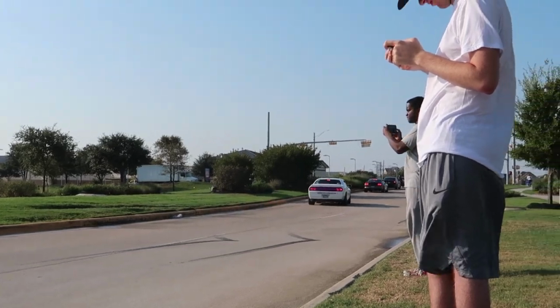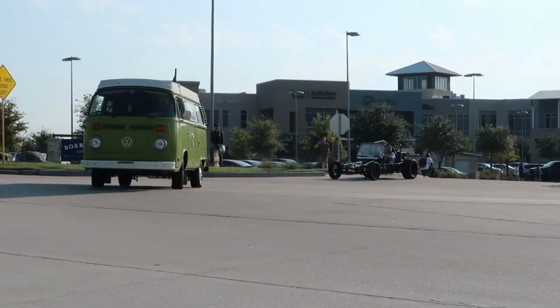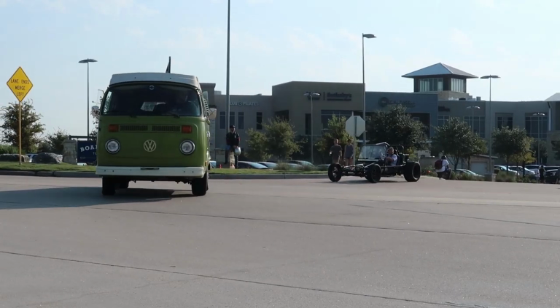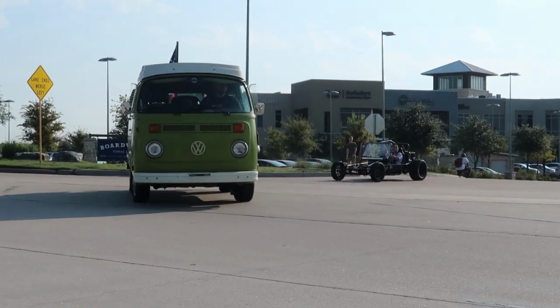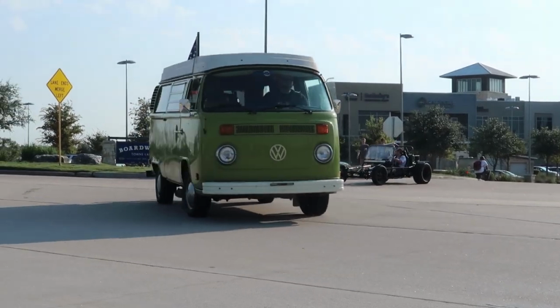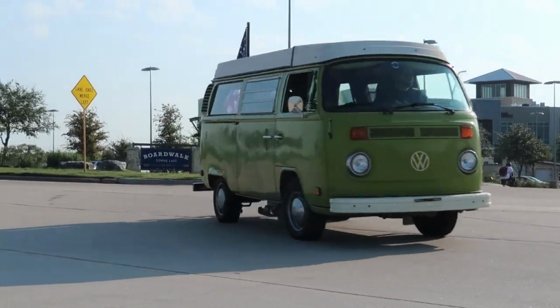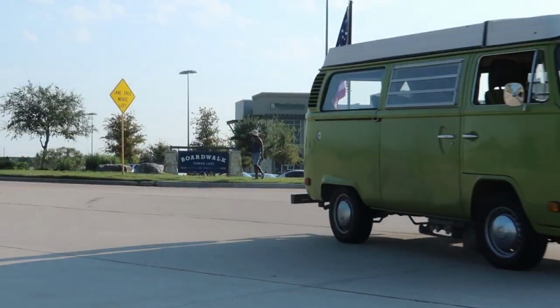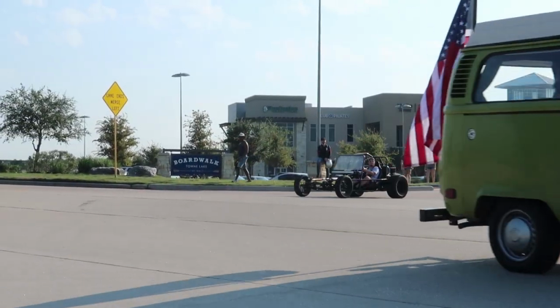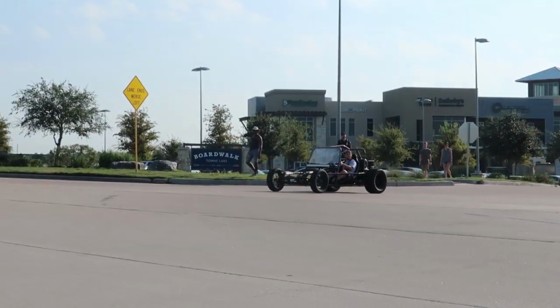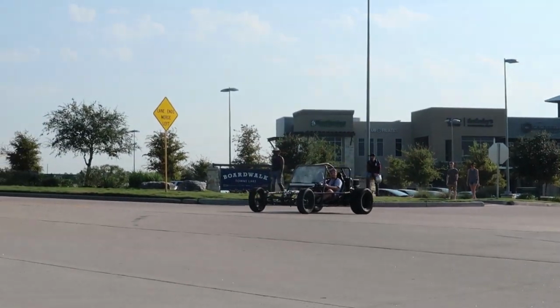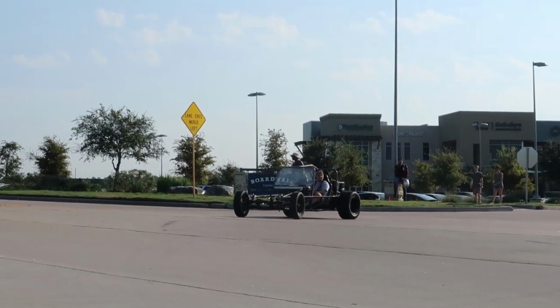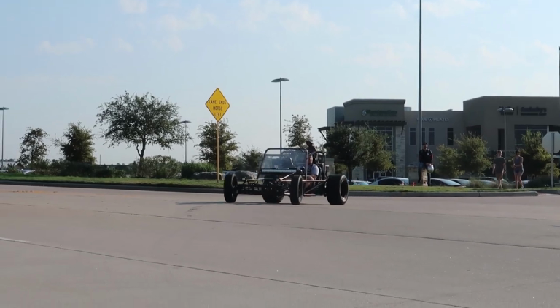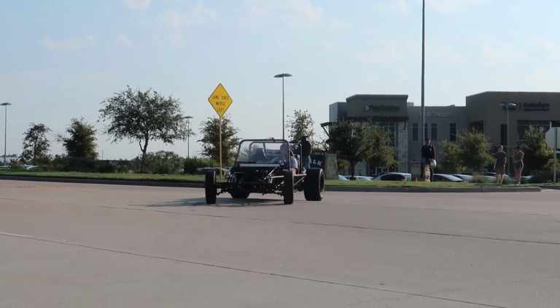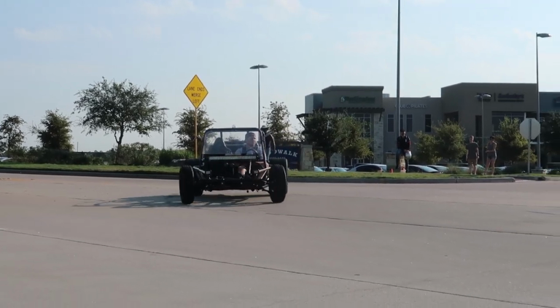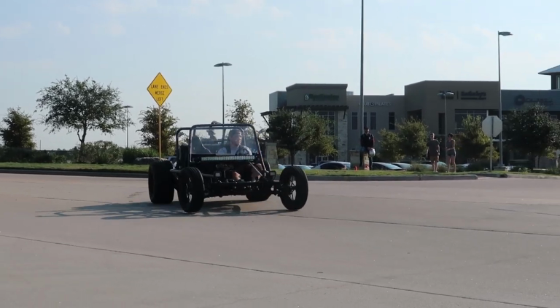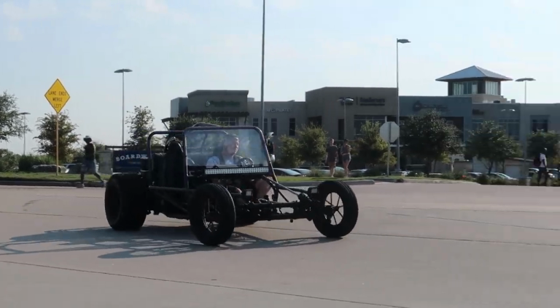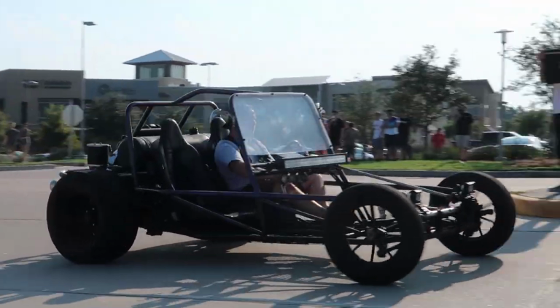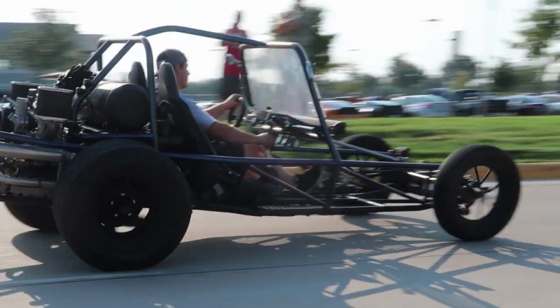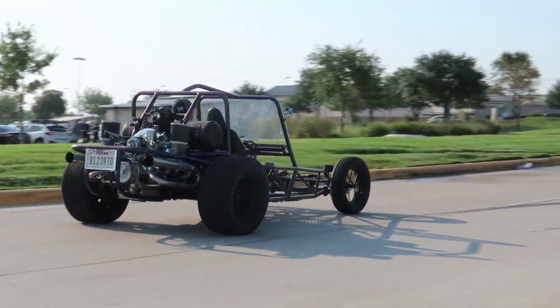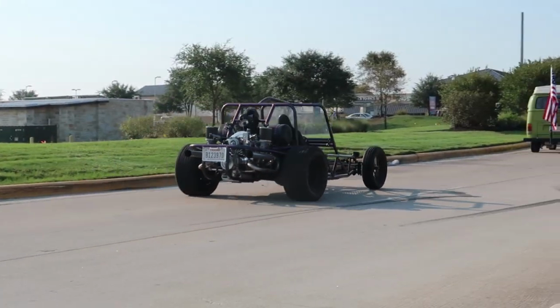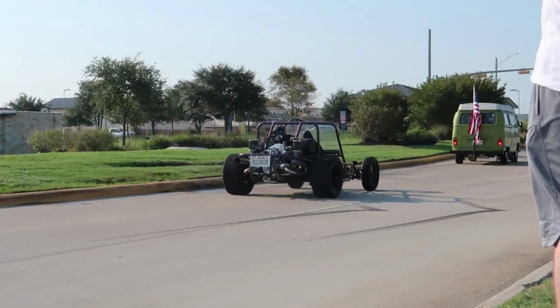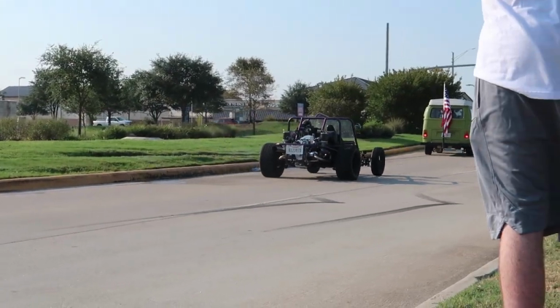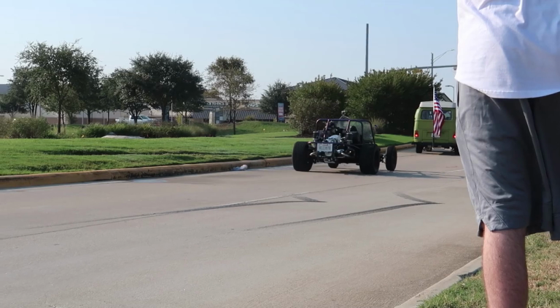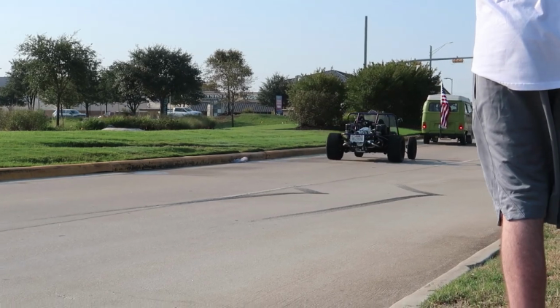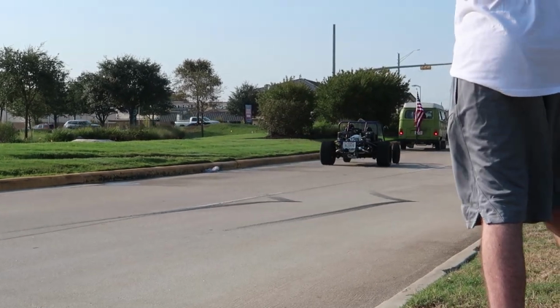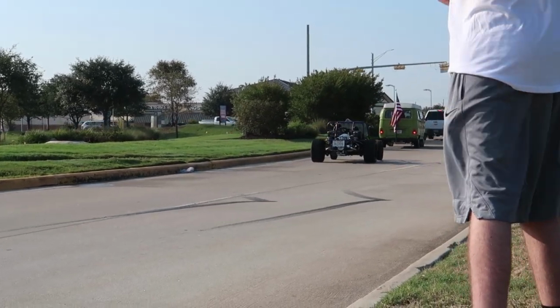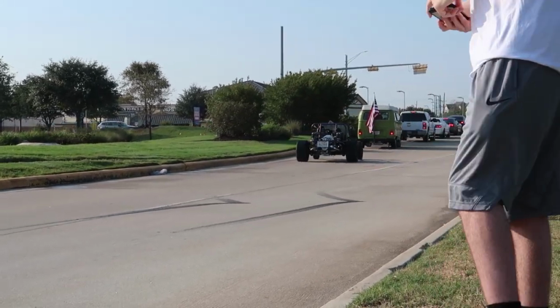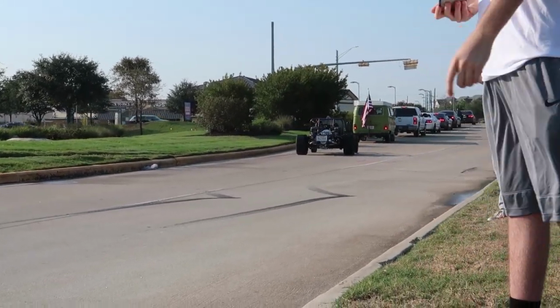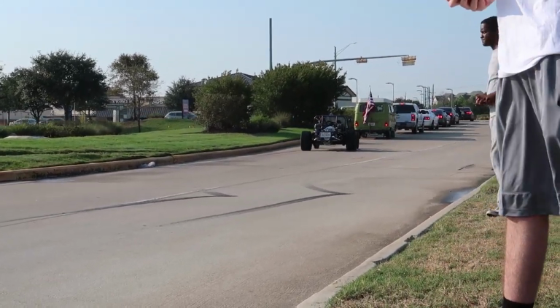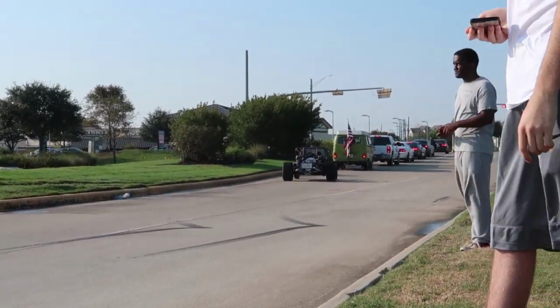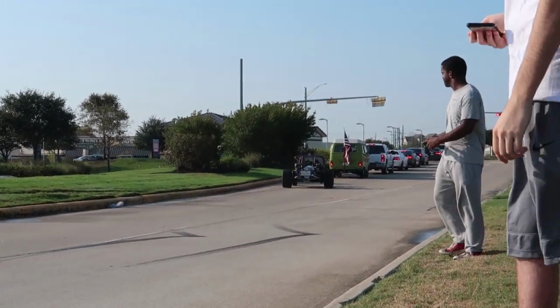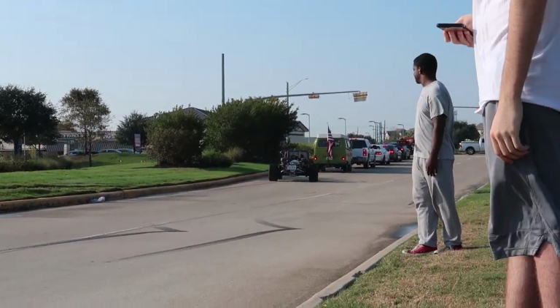Go-kart! Look at this thing — it's a go-kart on drag radials with skinnies up front. Oh my god. America.